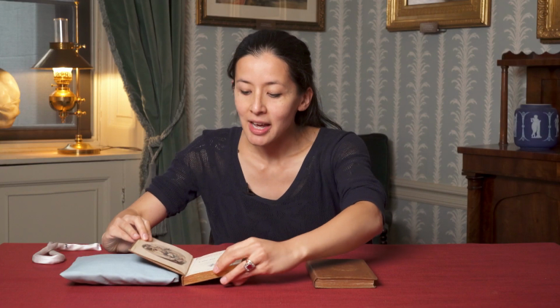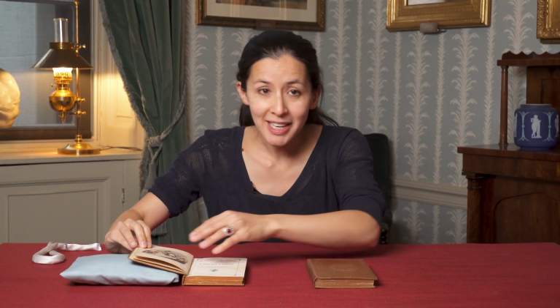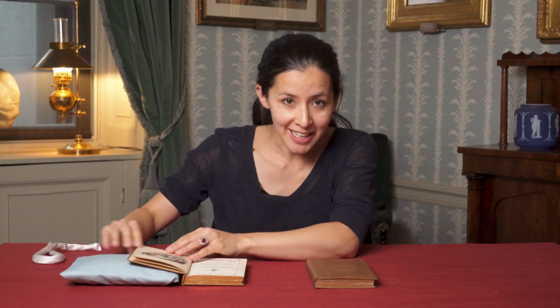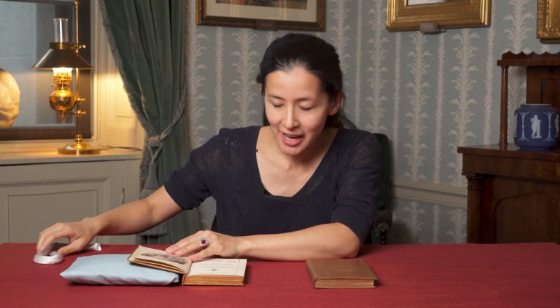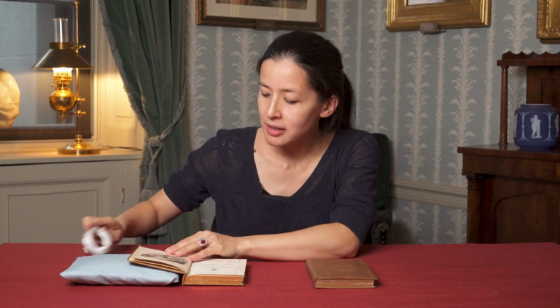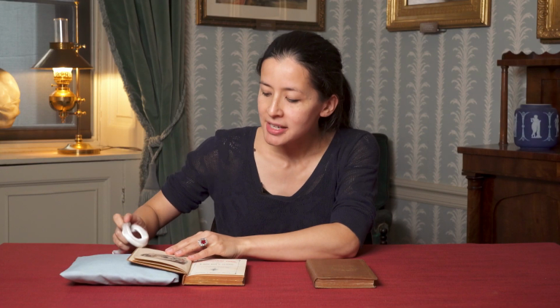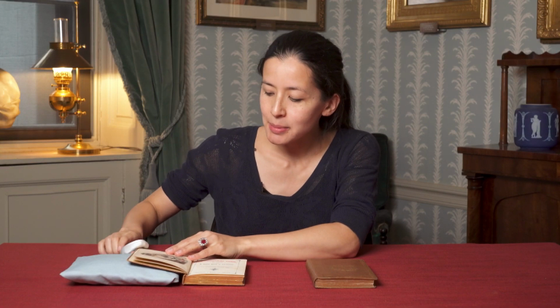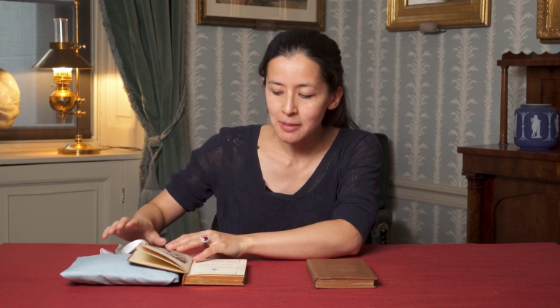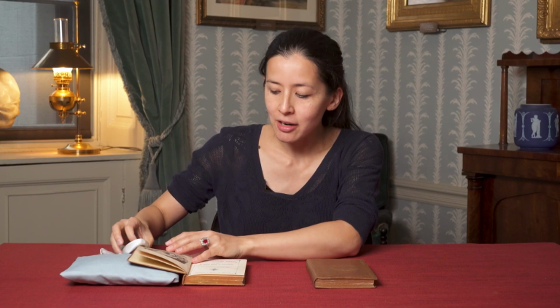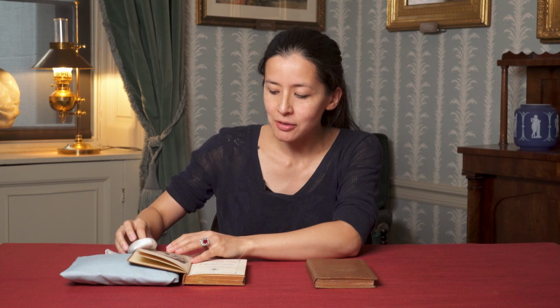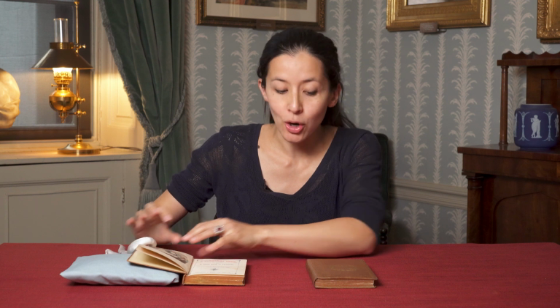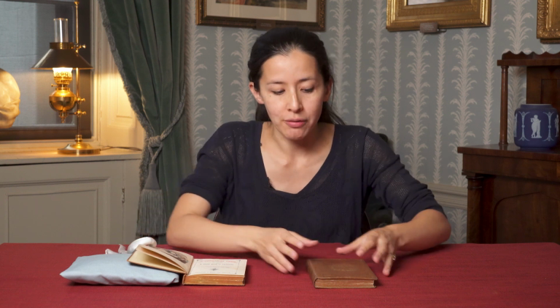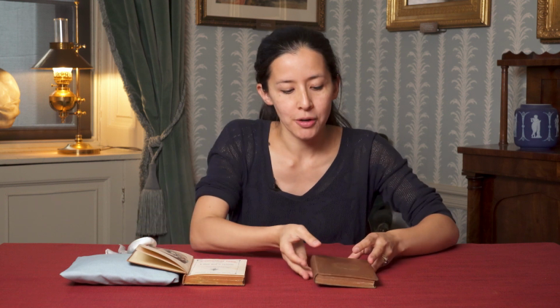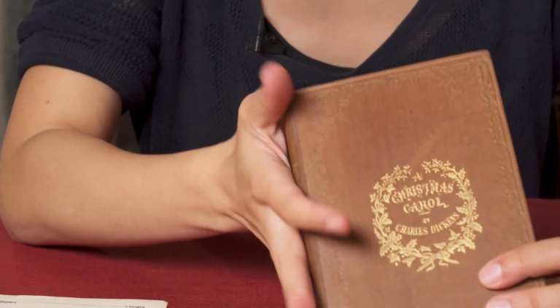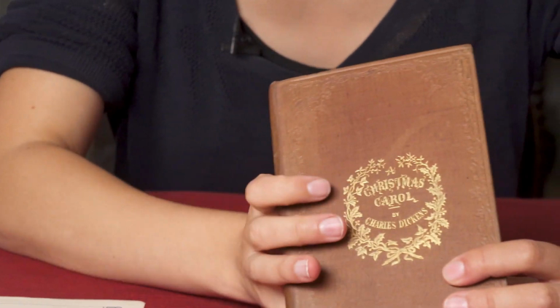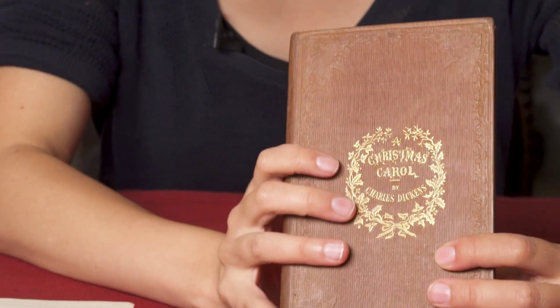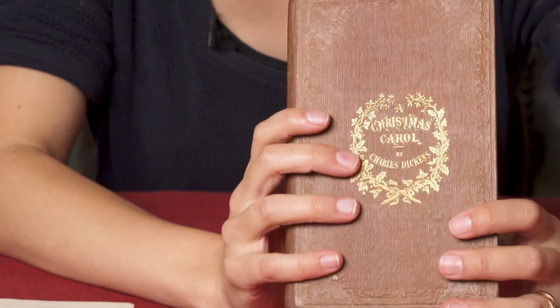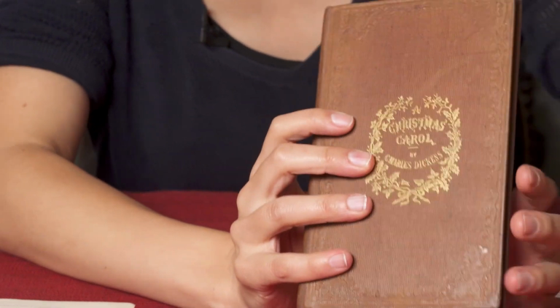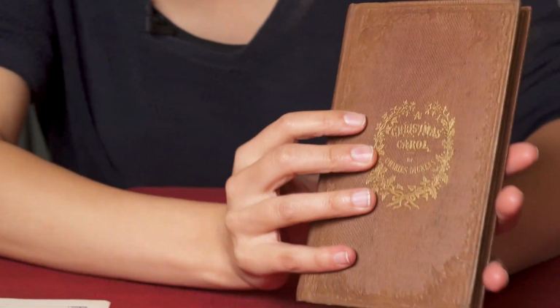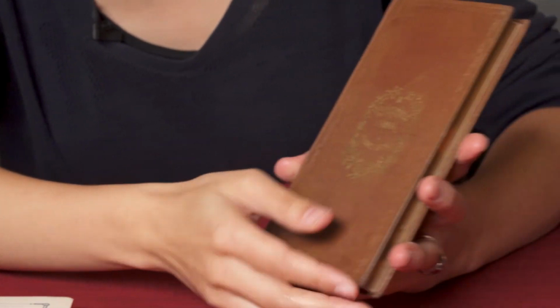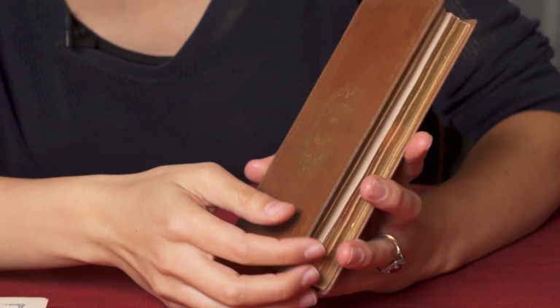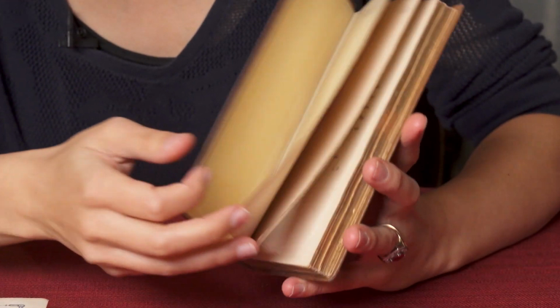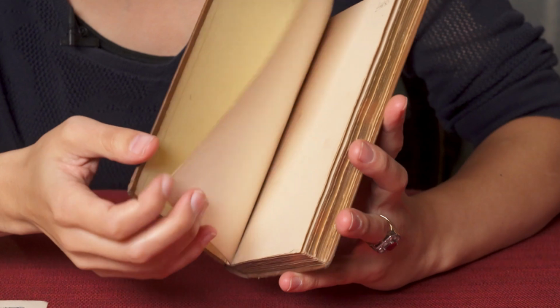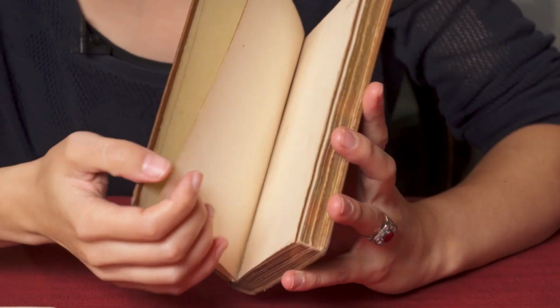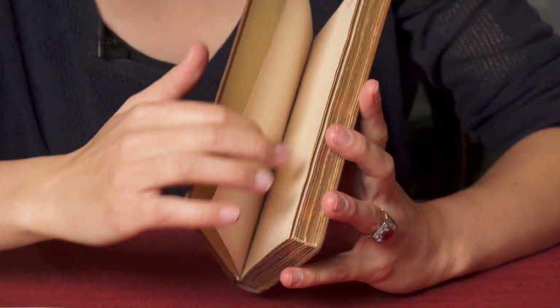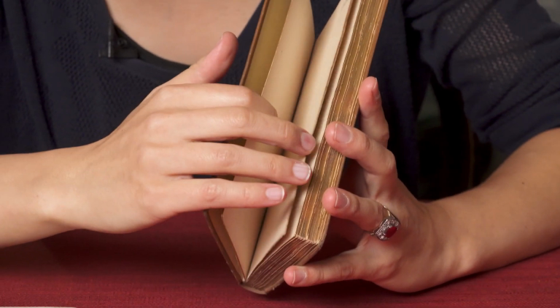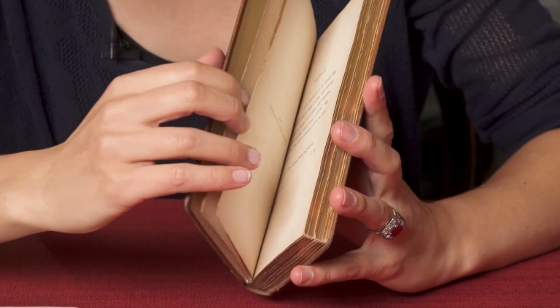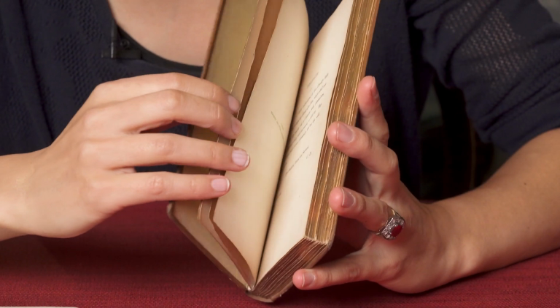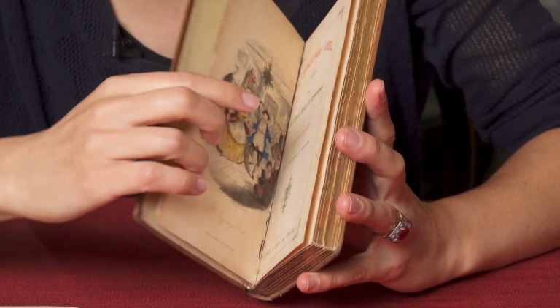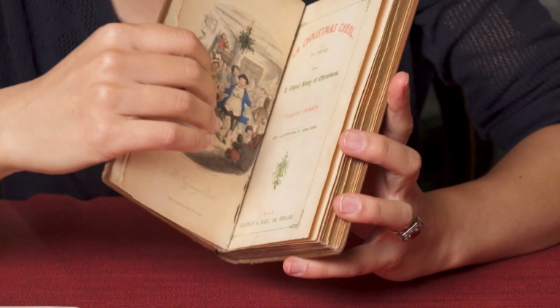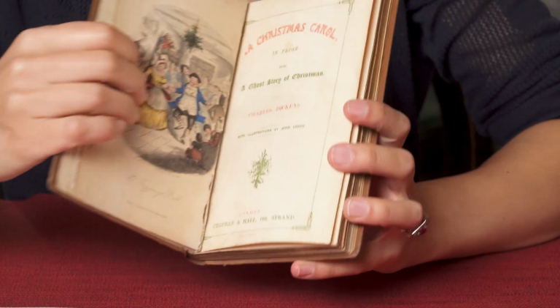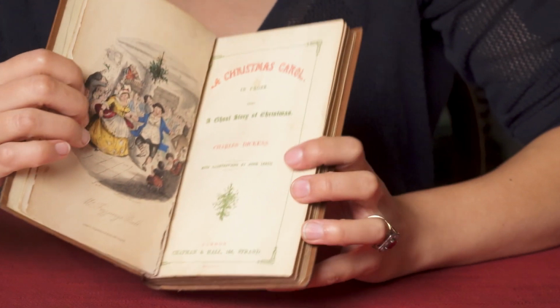However, in the weeks leading up to the Carol, Dickens began to play around with the look of the book, and in this trial edition, the key difference is that Dickens introduced a green and red title page.